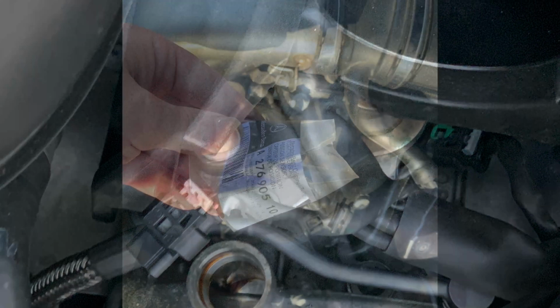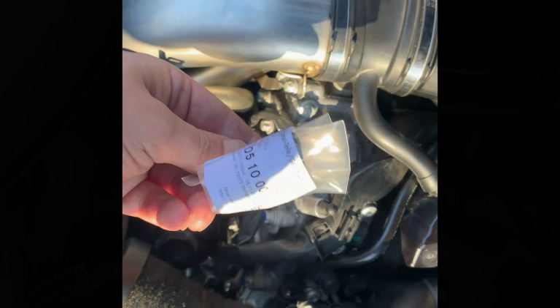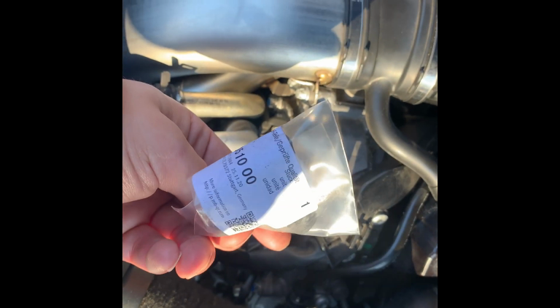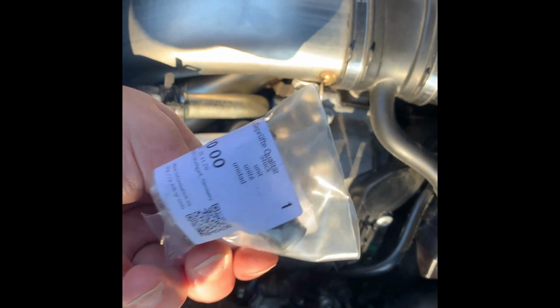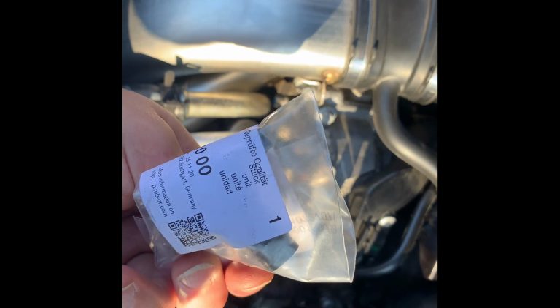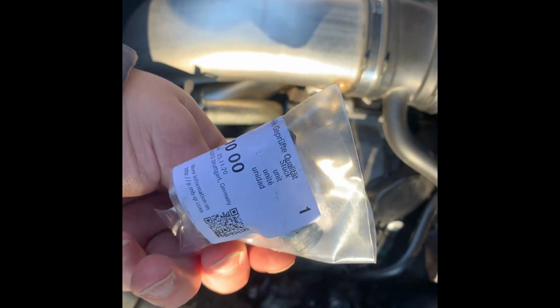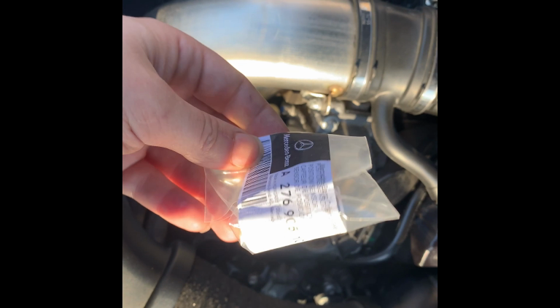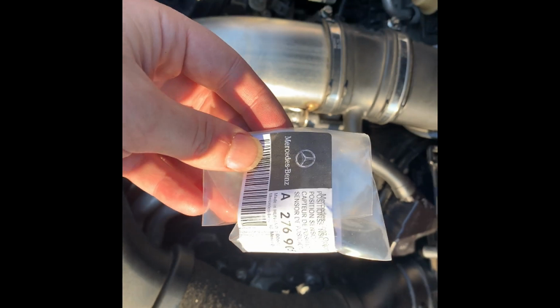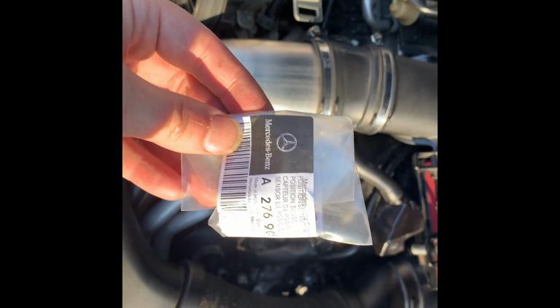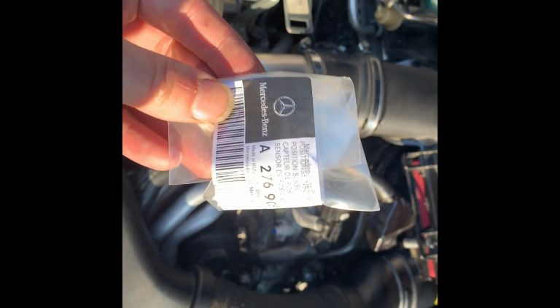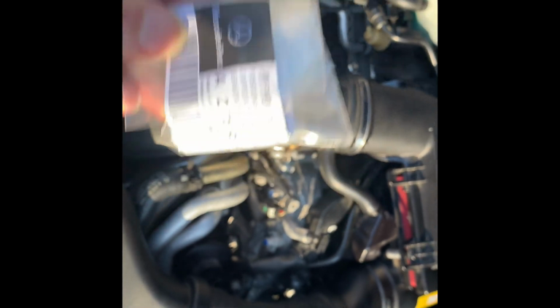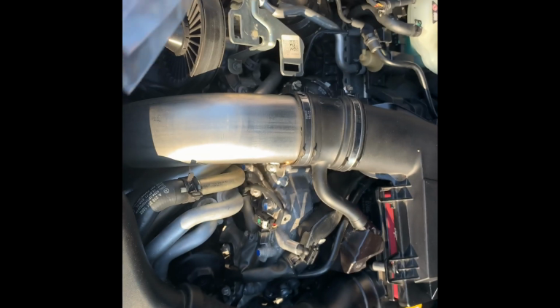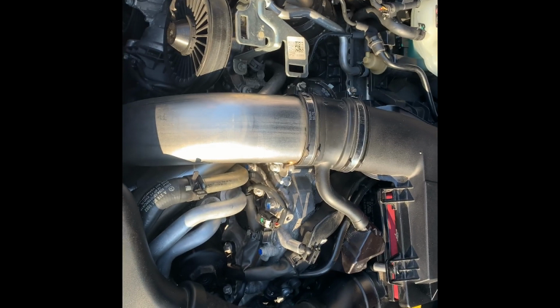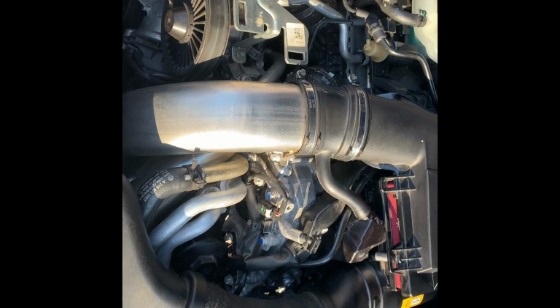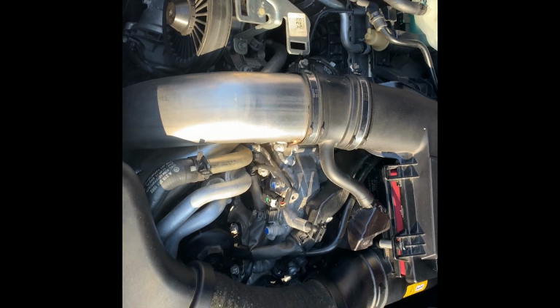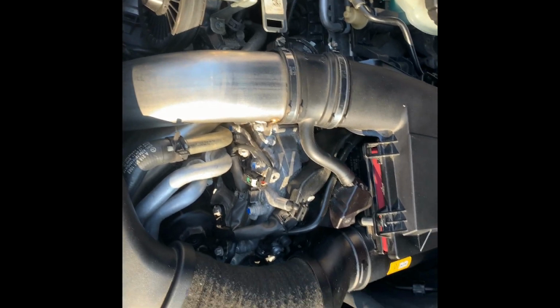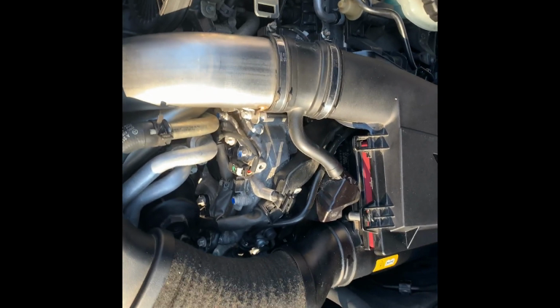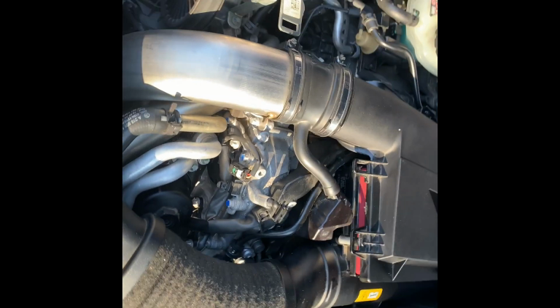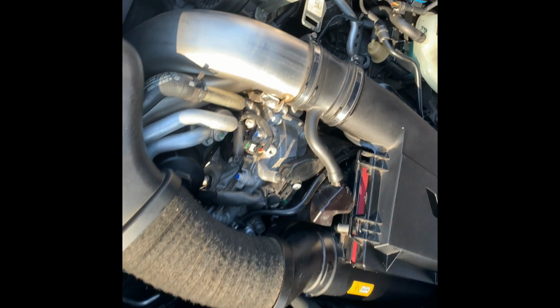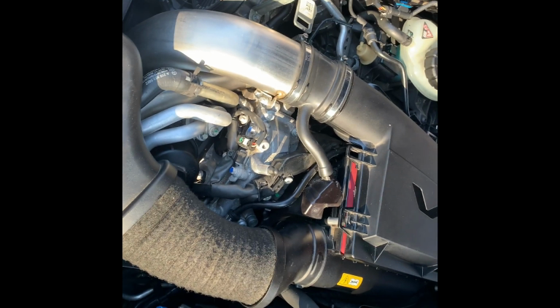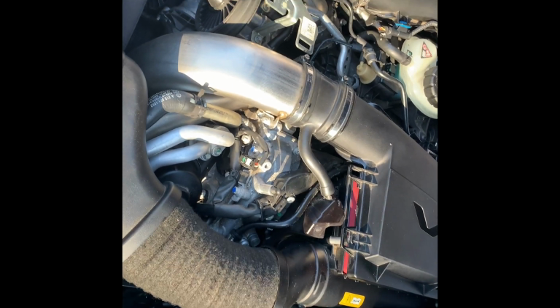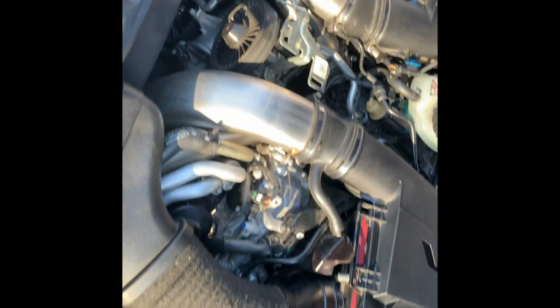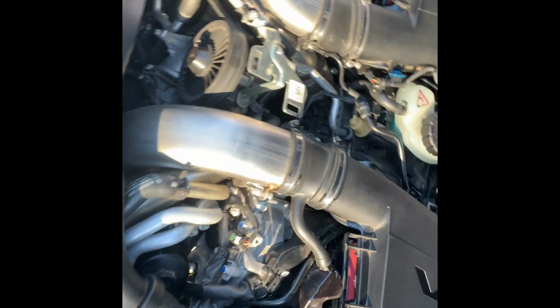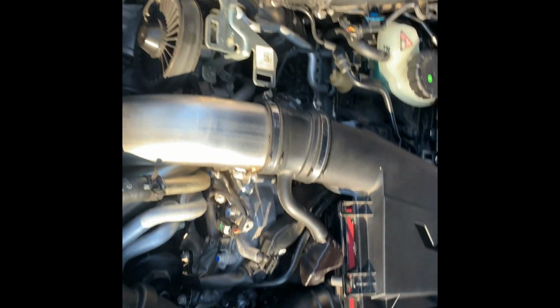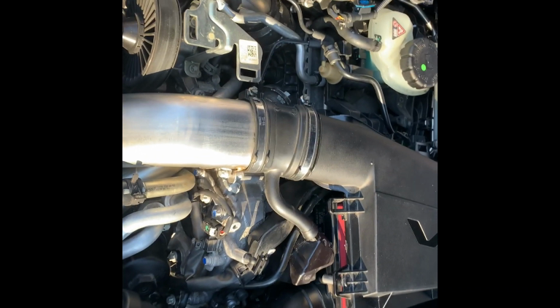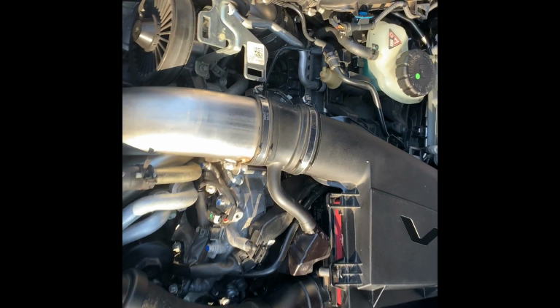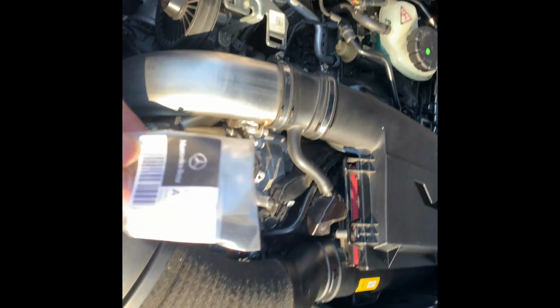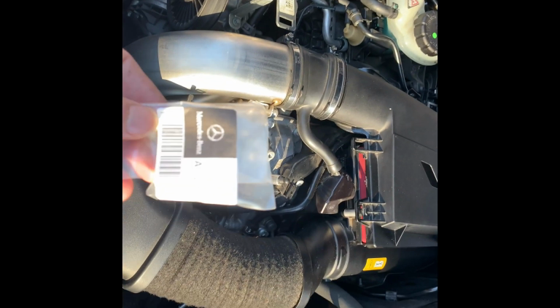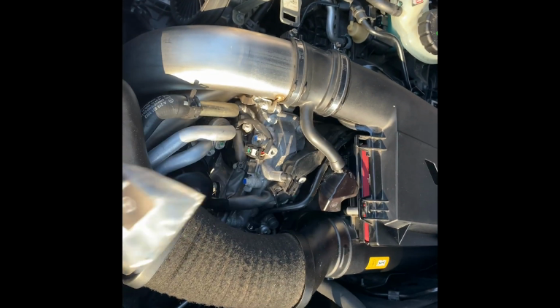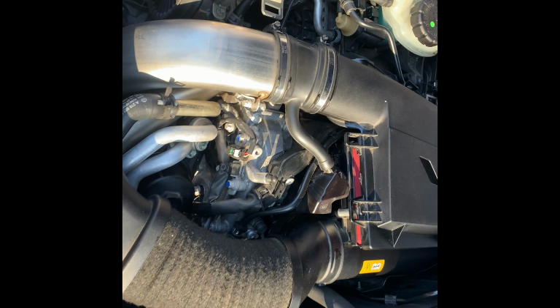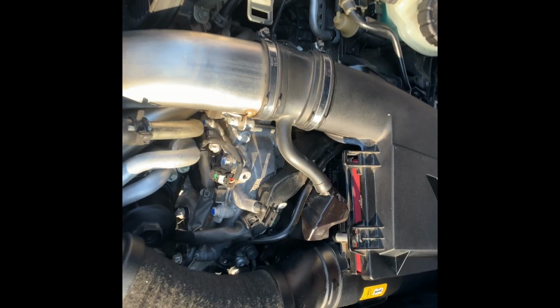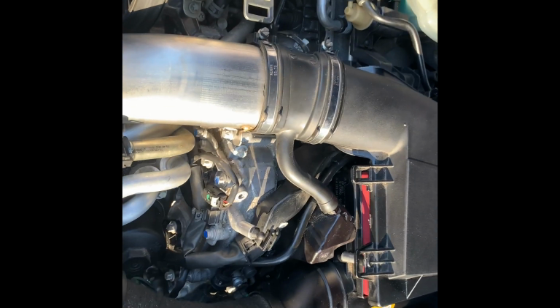This is the camshaft position sensor. The repair for these engines, even though it's not officially declared as an issue yet, is to actually just use upgraded parts. They don't have a piggyback wiring harness.